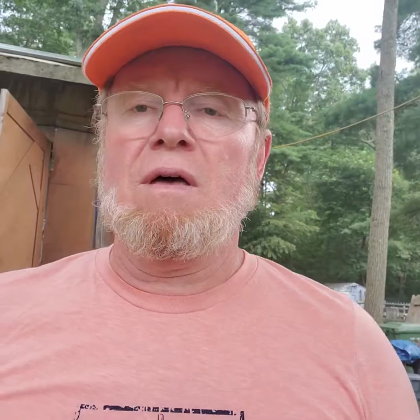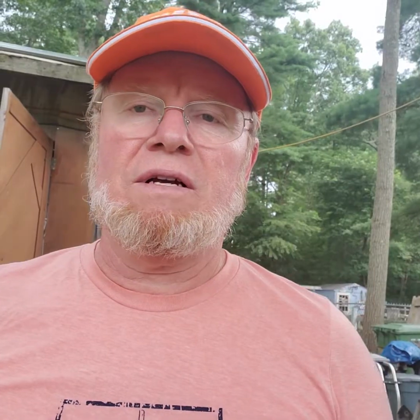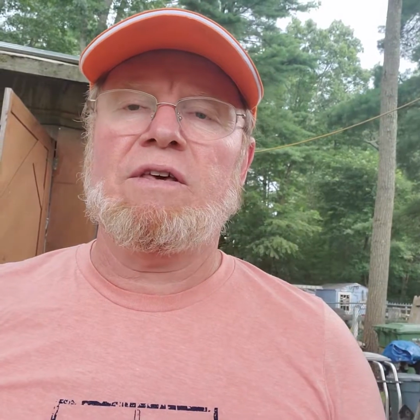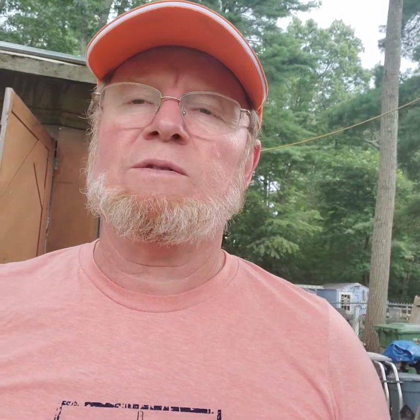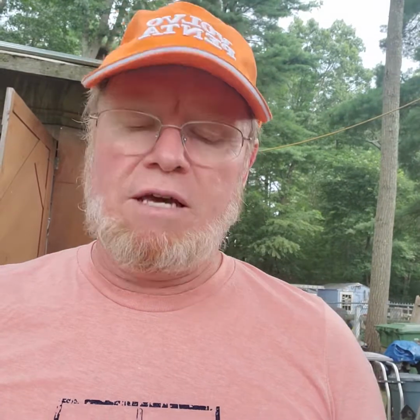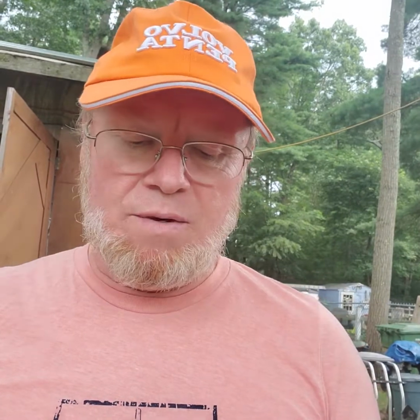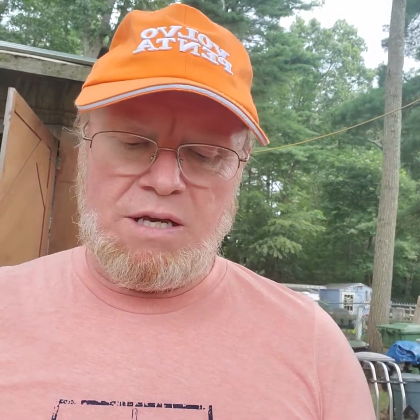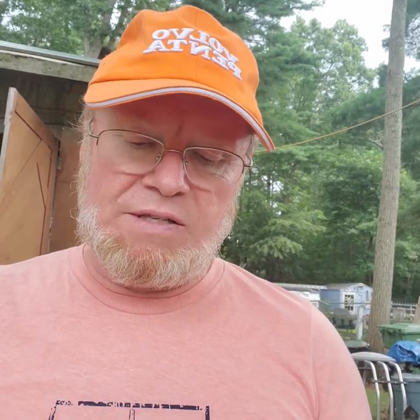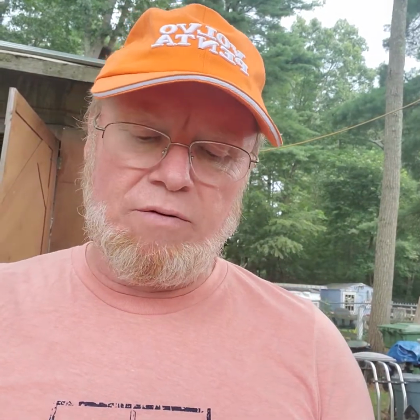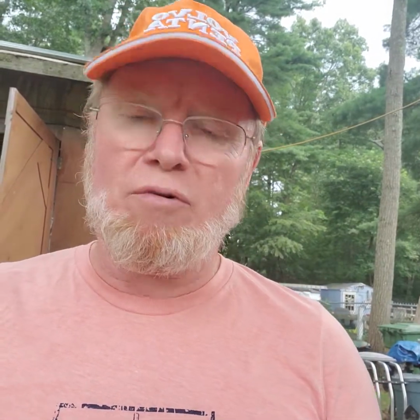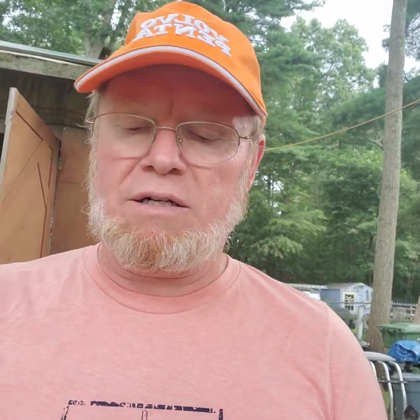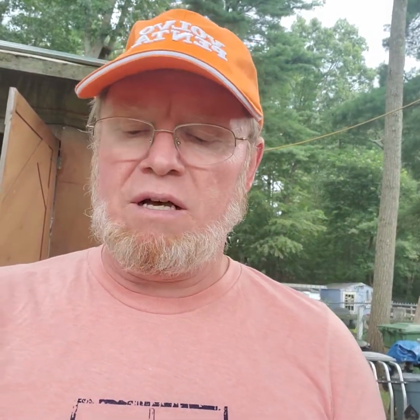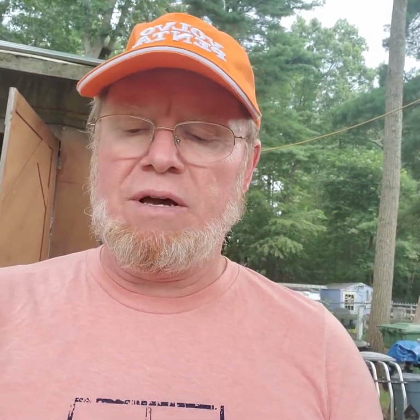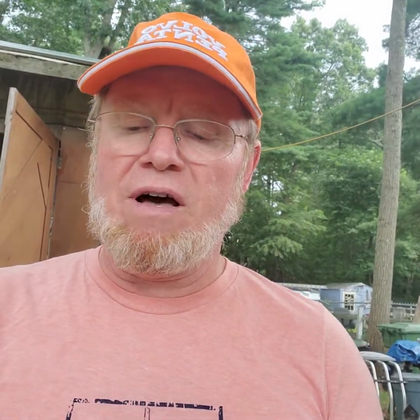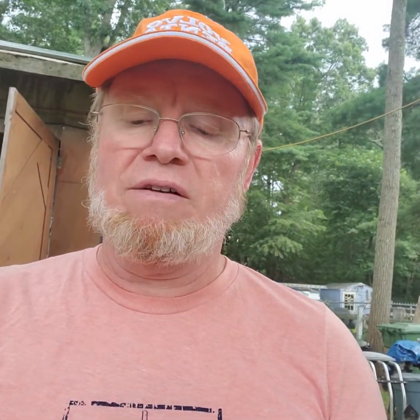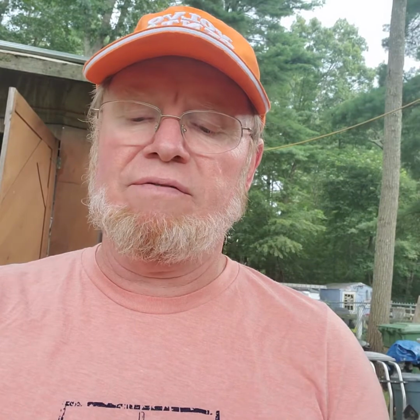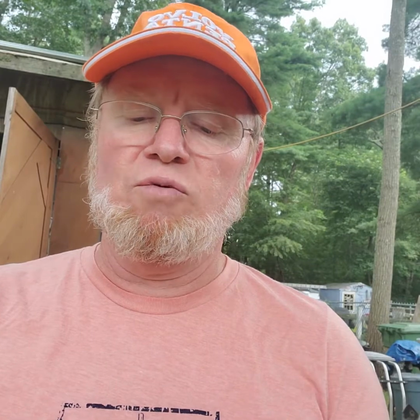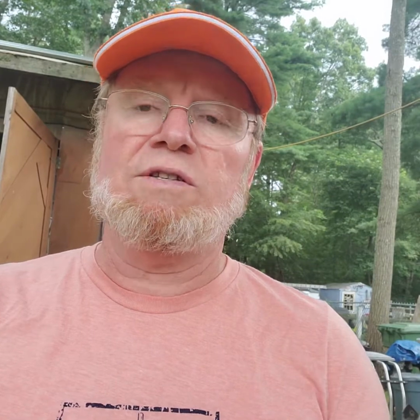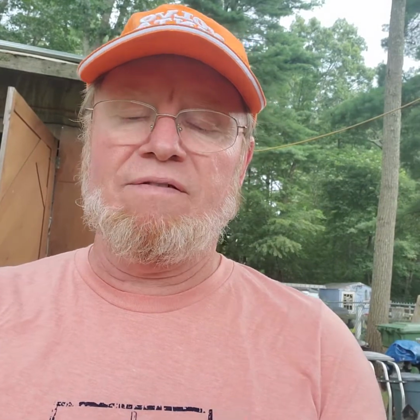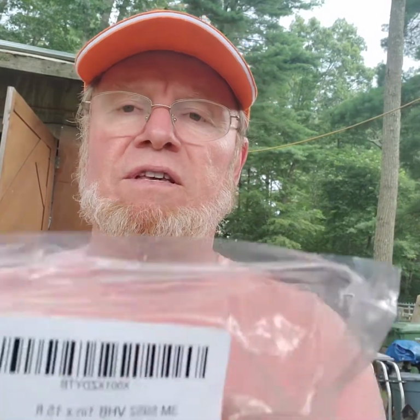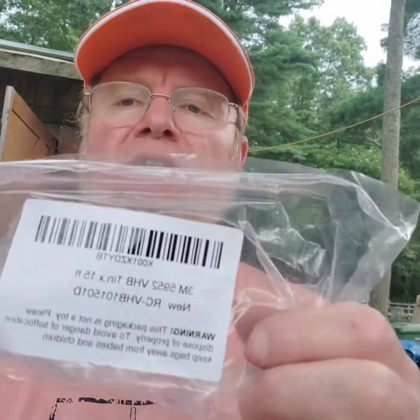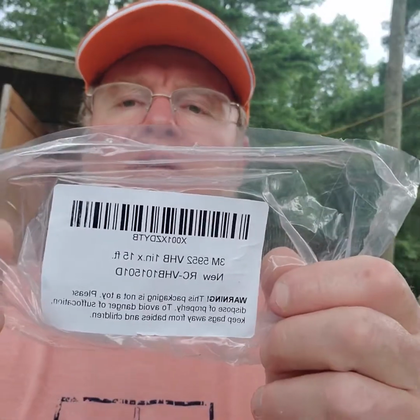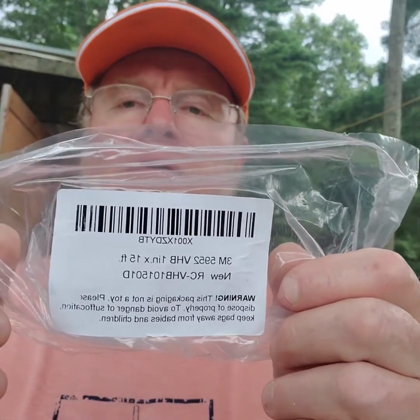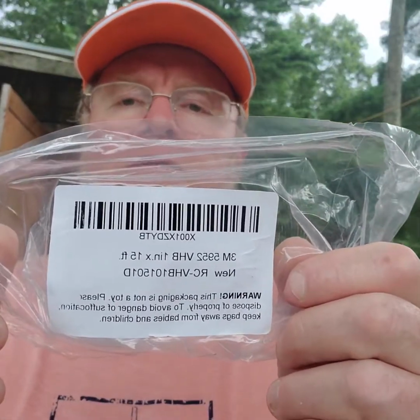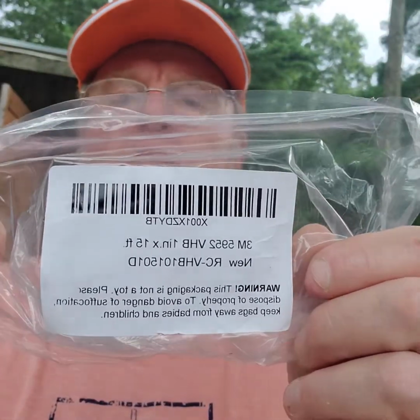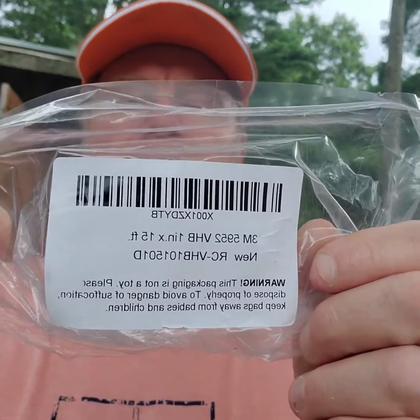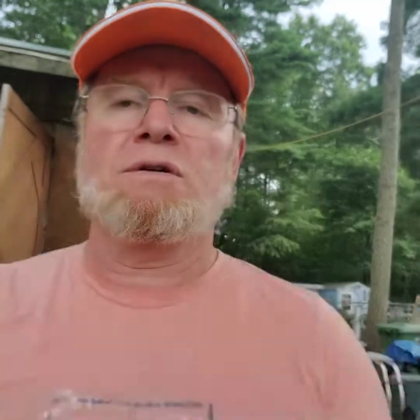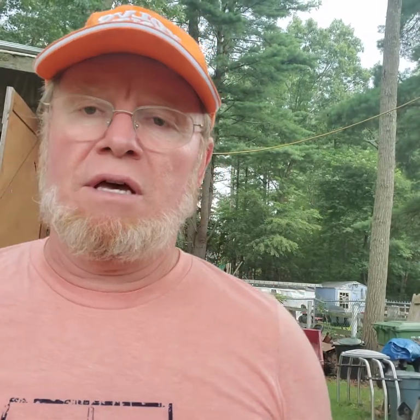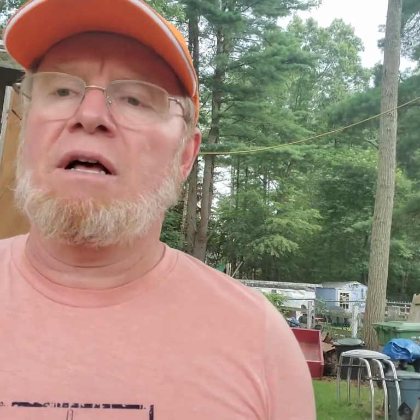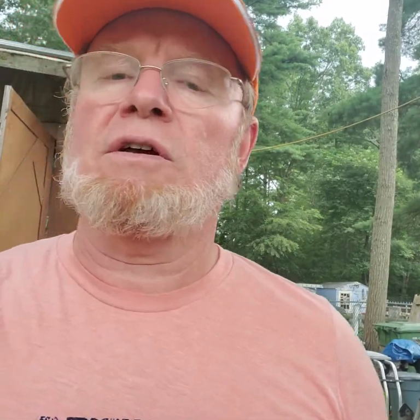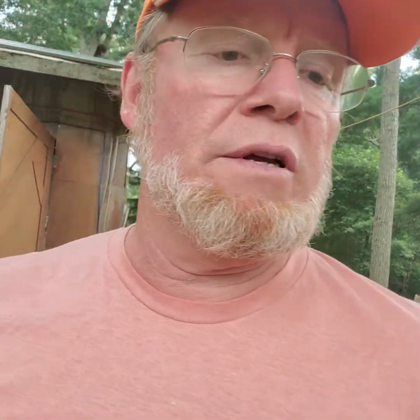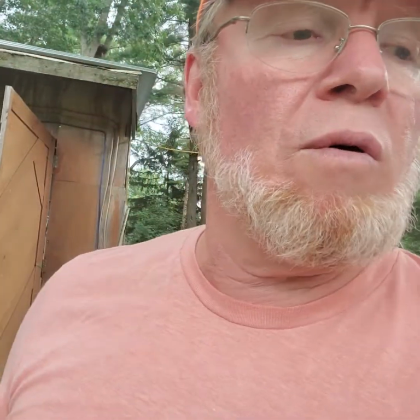So the double-sided tape came in, and it's a 3M product — 3M 5952, 1 inch by 15 feet. There's the package, and I'll show you putting it on.